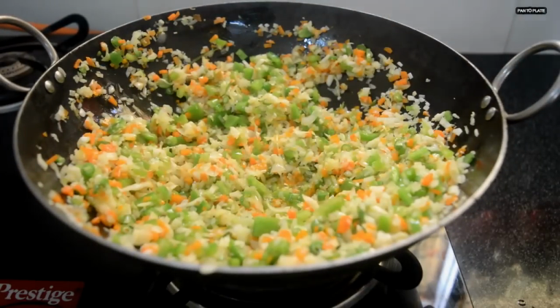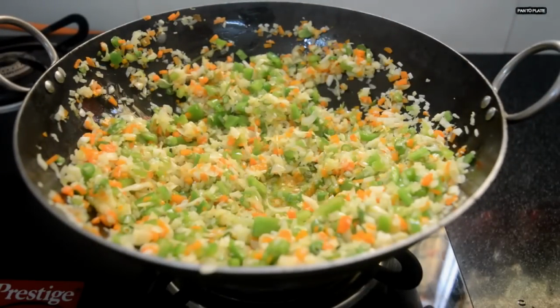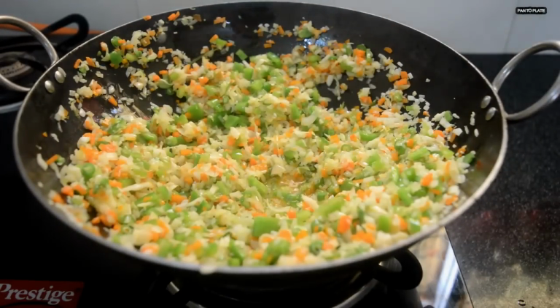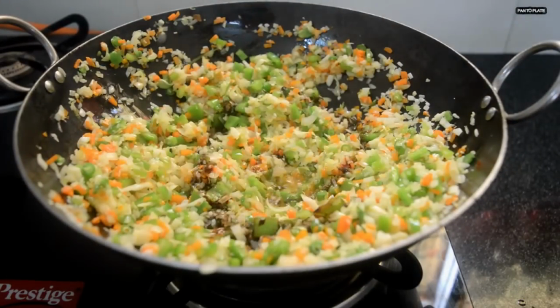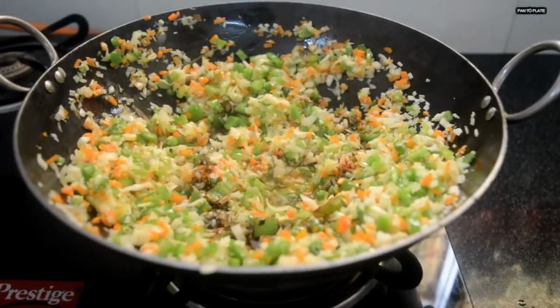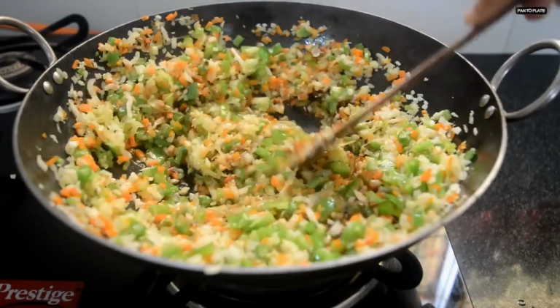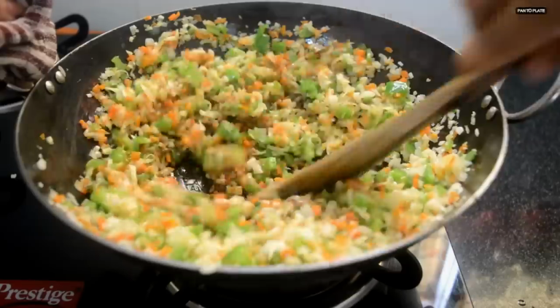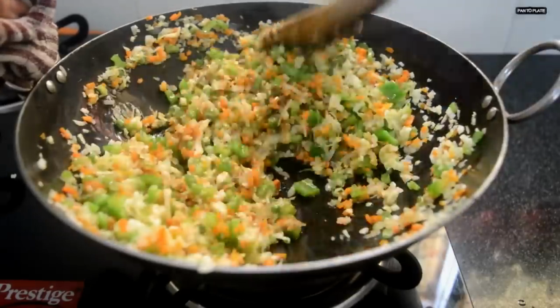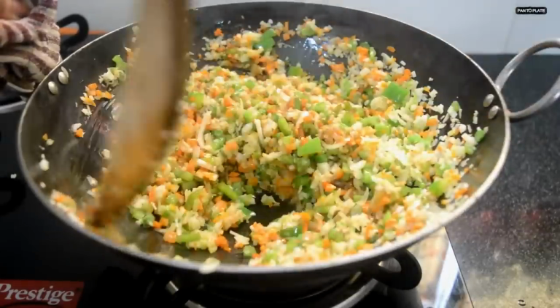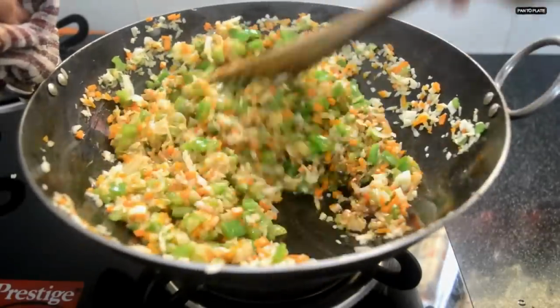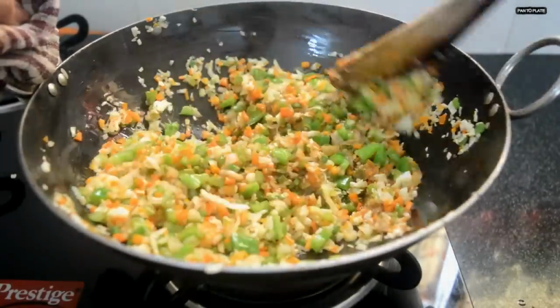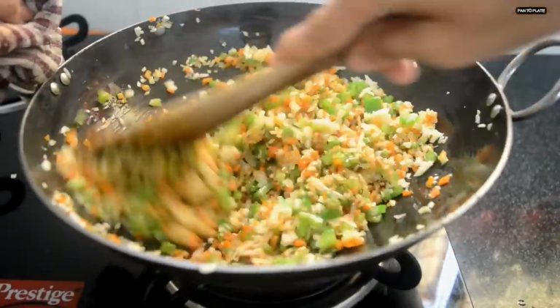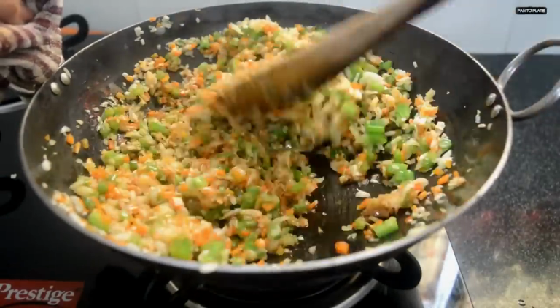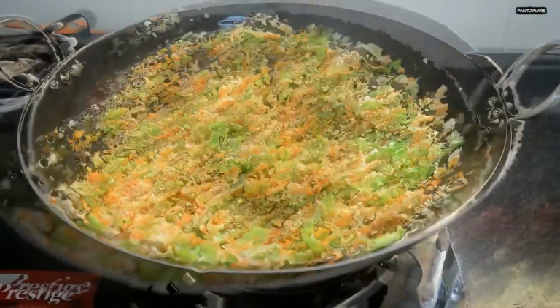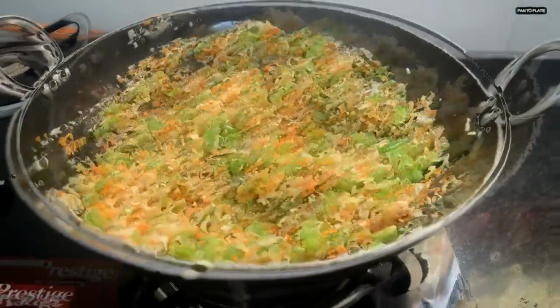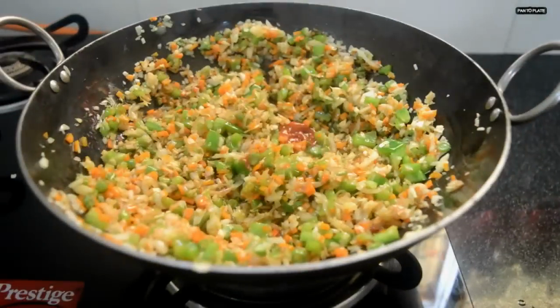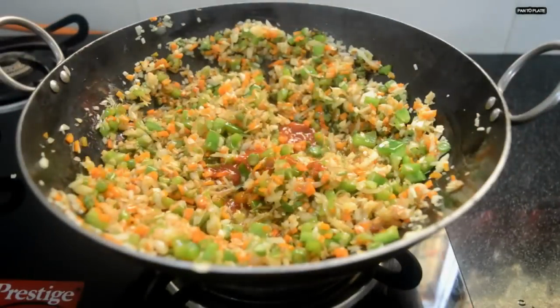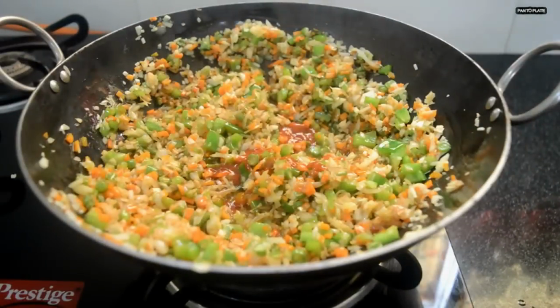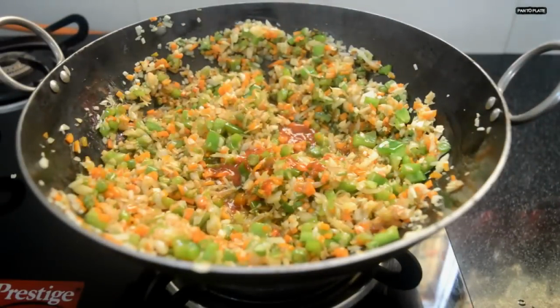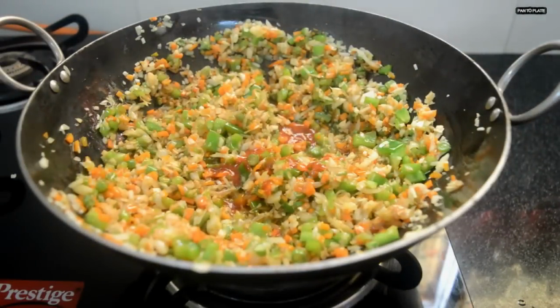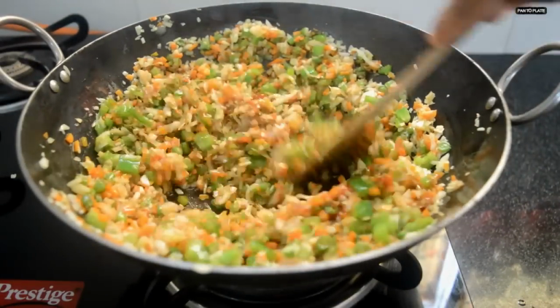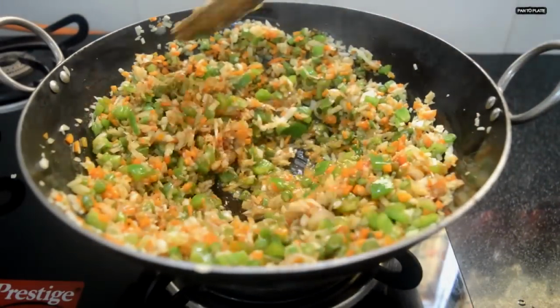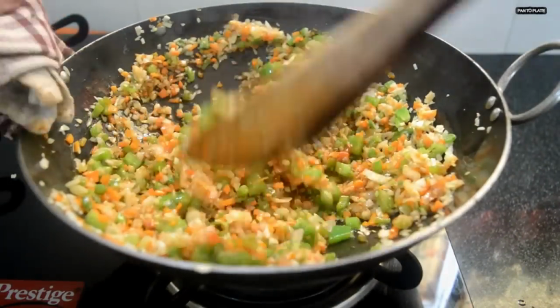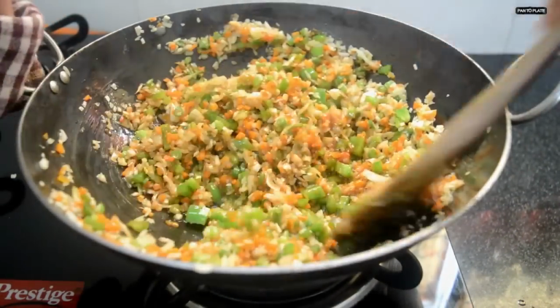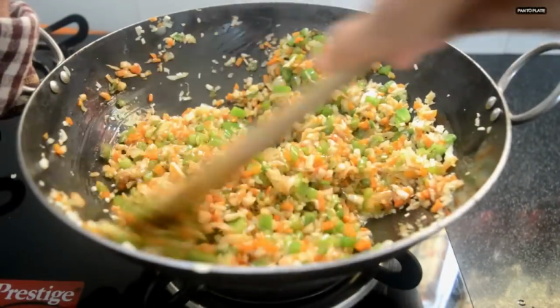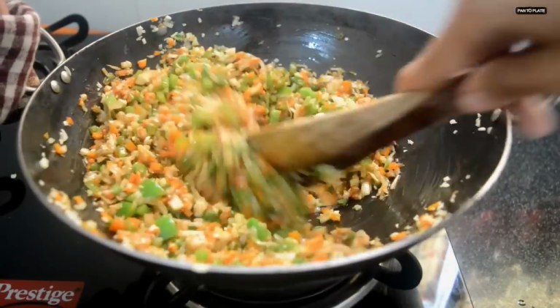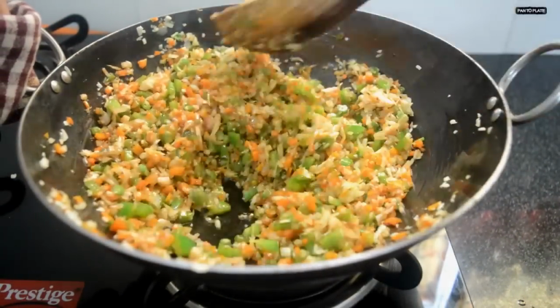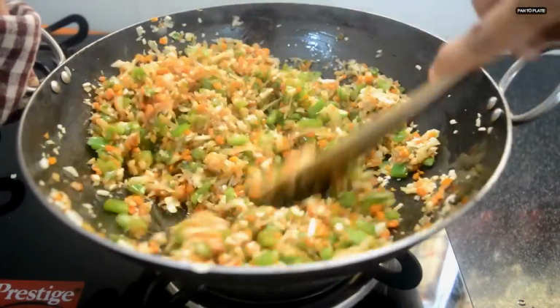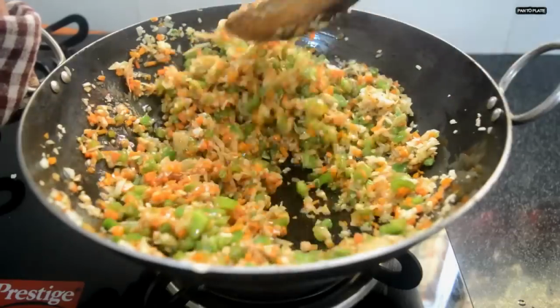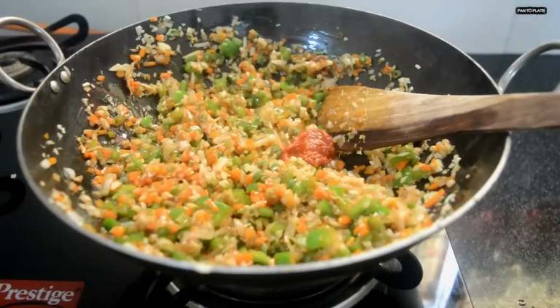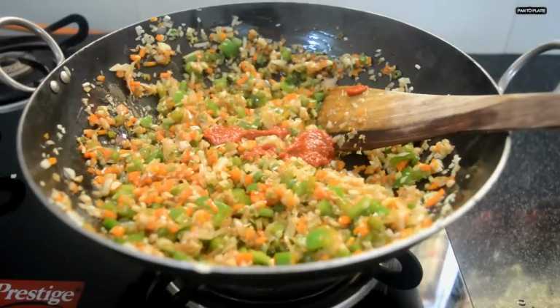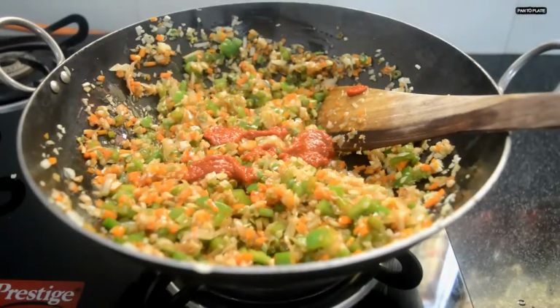Add soy sauce, red chili sauce, and Shezwan sauce. Mix it all together.